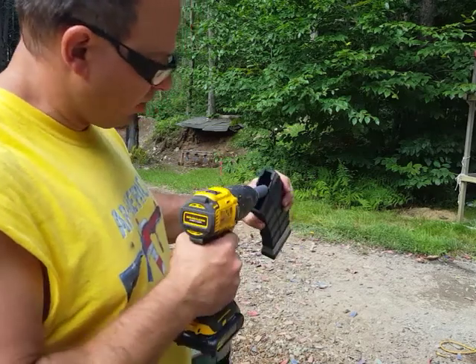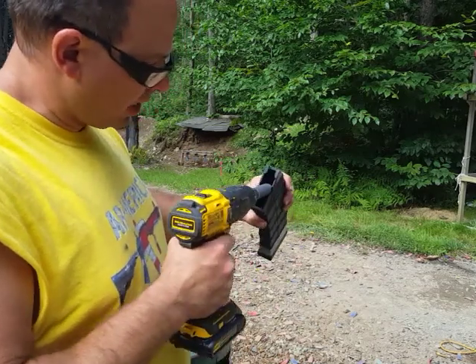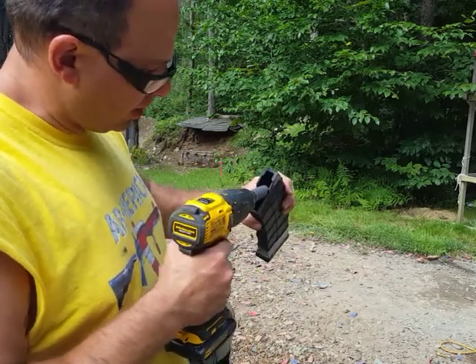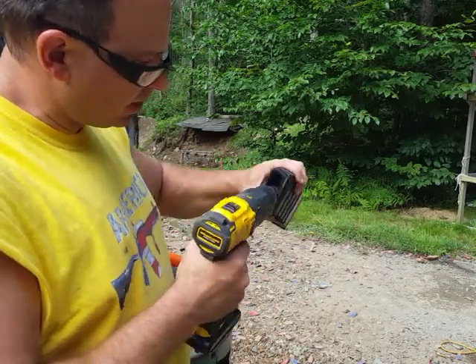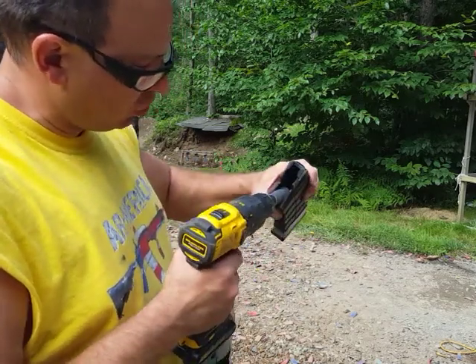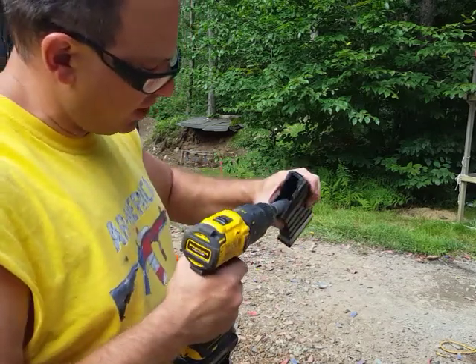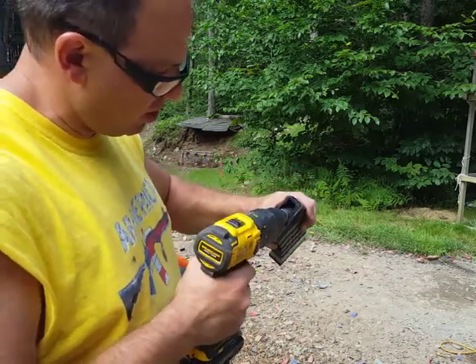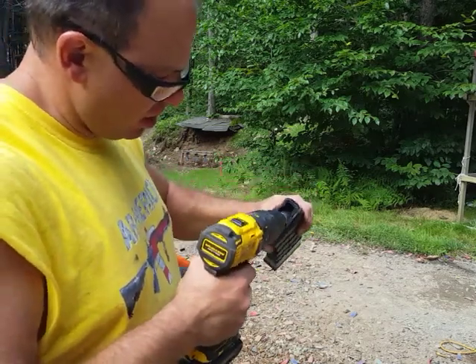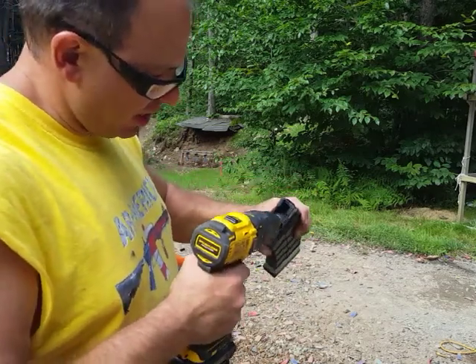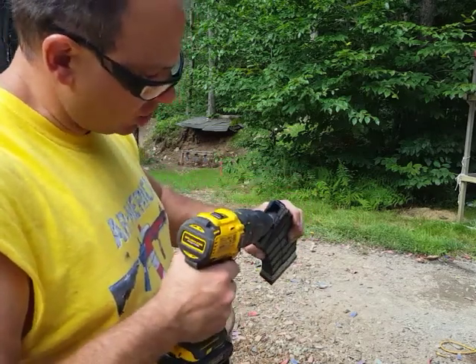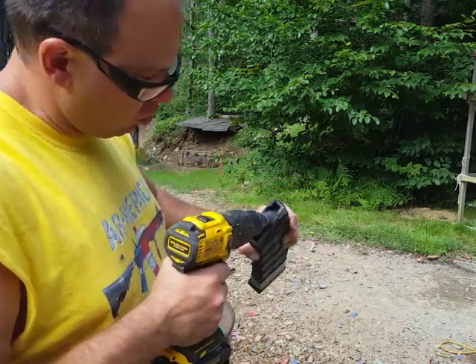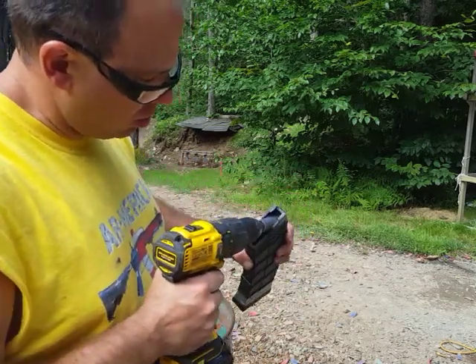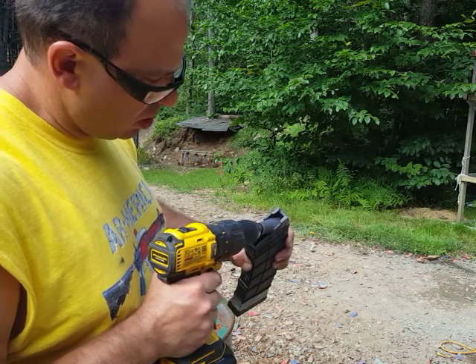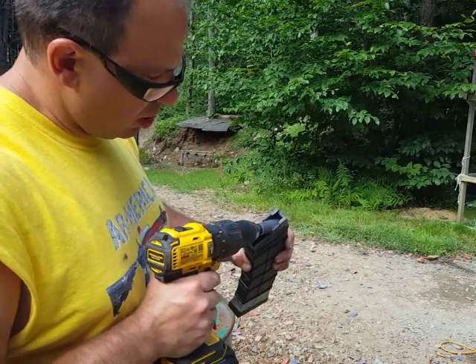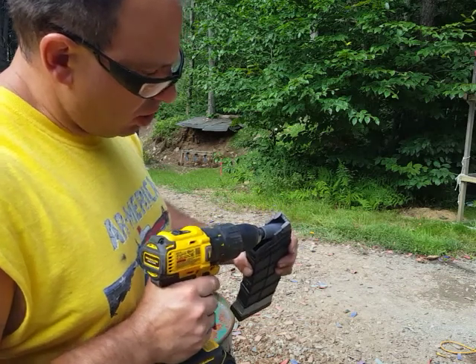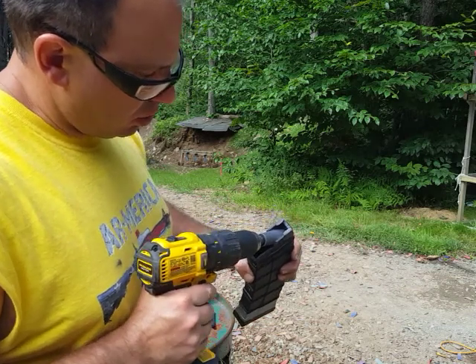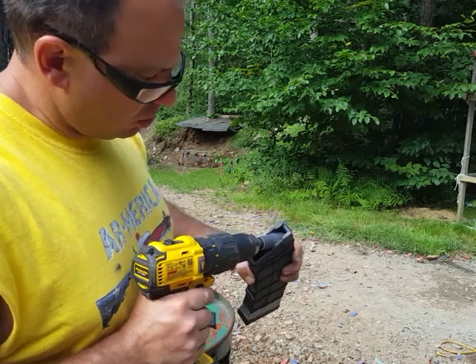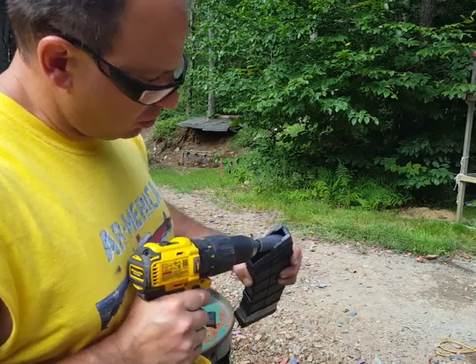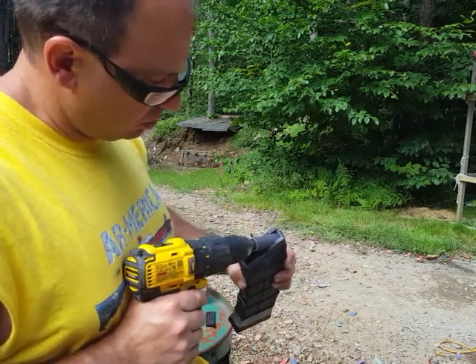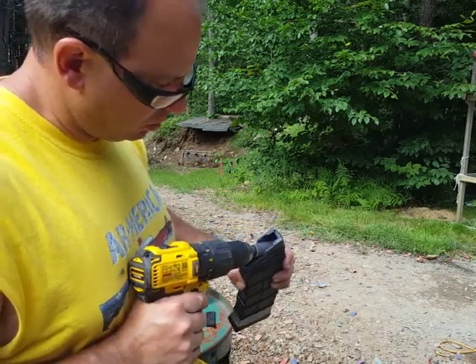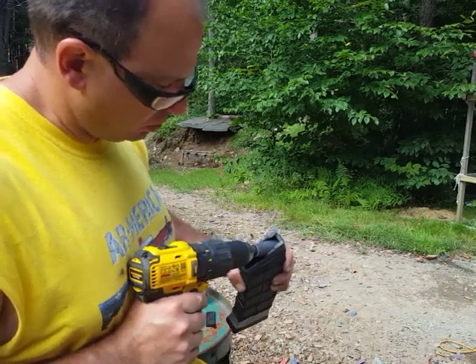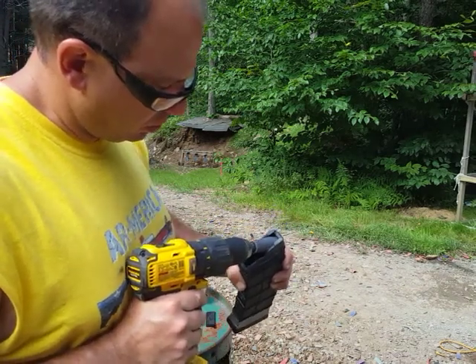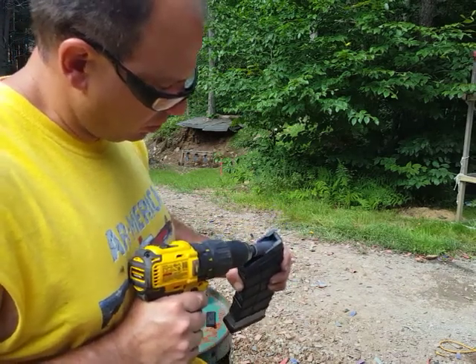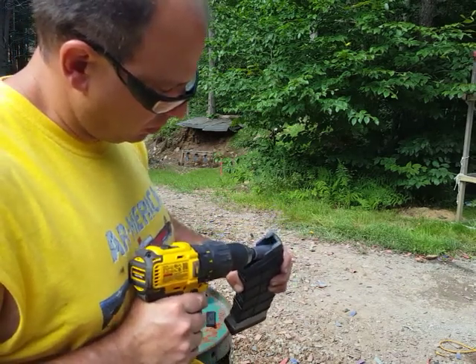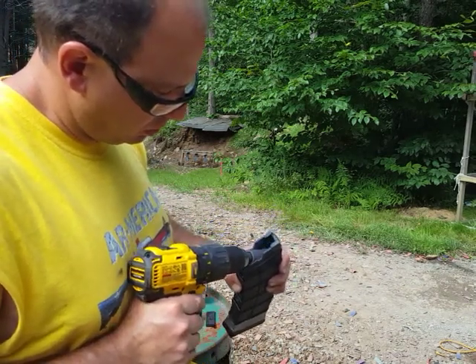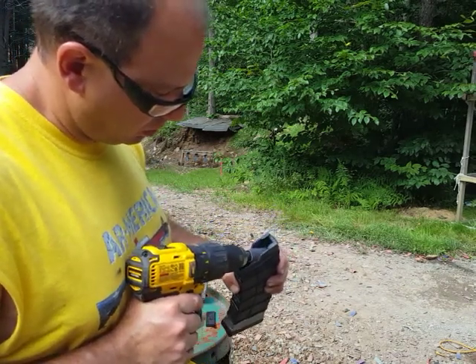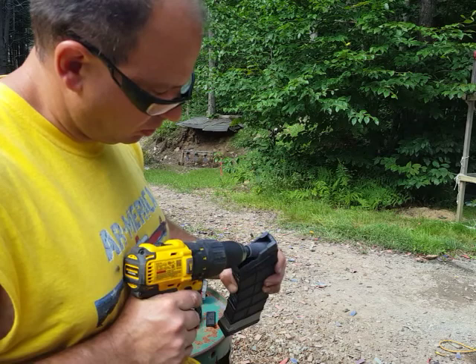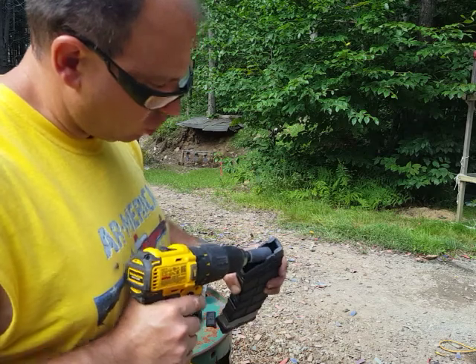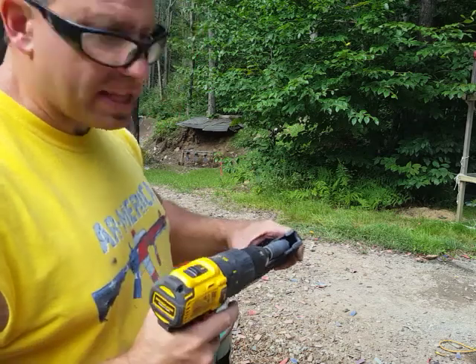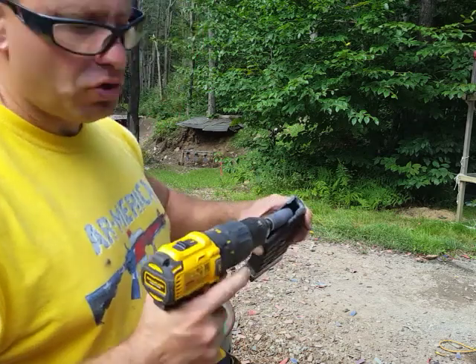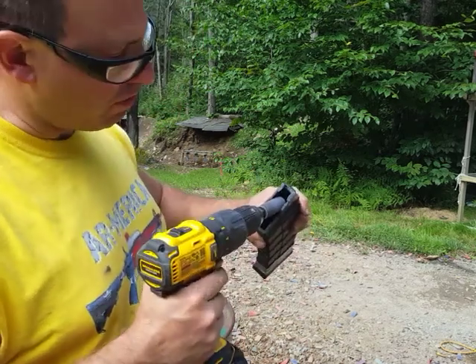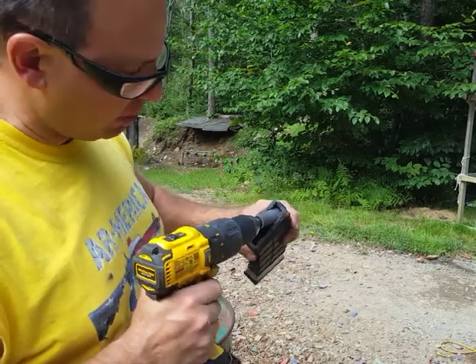It's pretty soft plastic so it'll move pretty quickly — I am using some coarse sandpaper as well. I'm going to get in here; basically this should fit in there nice and smooth. Try not to hit your feed lips.